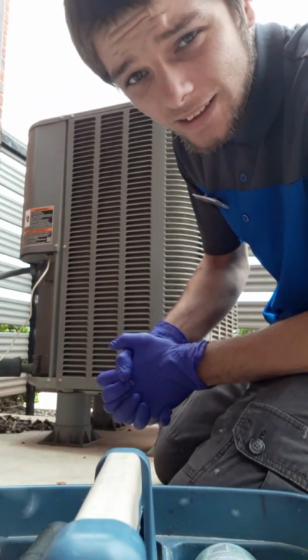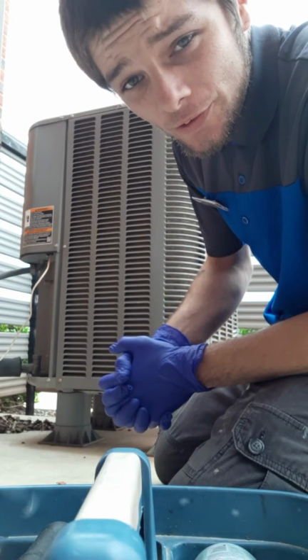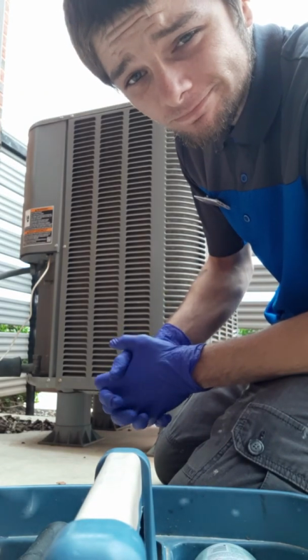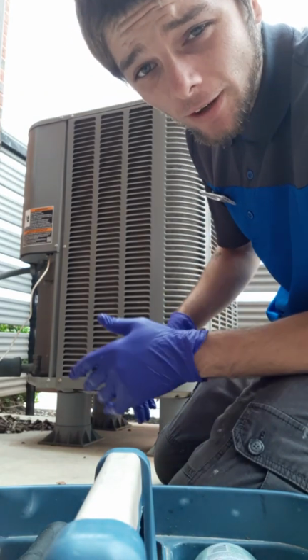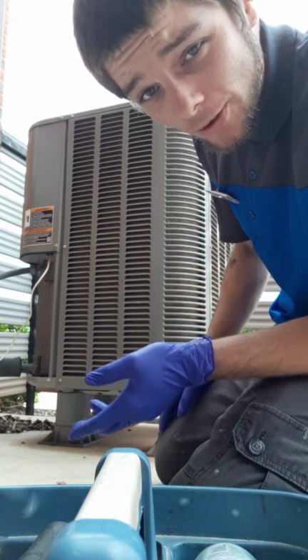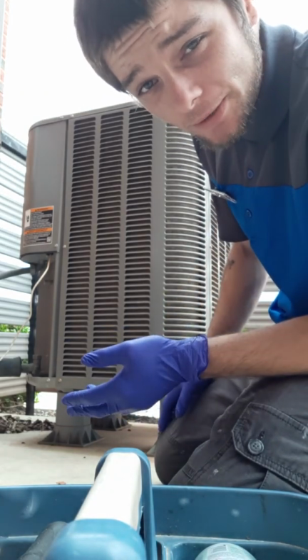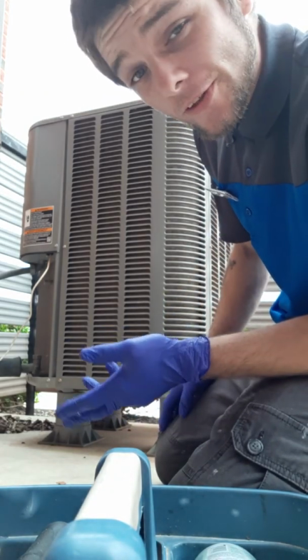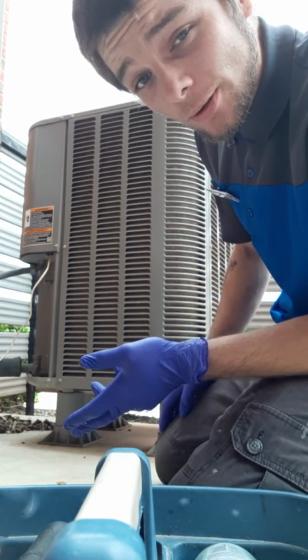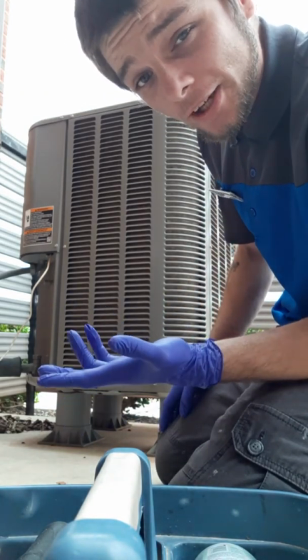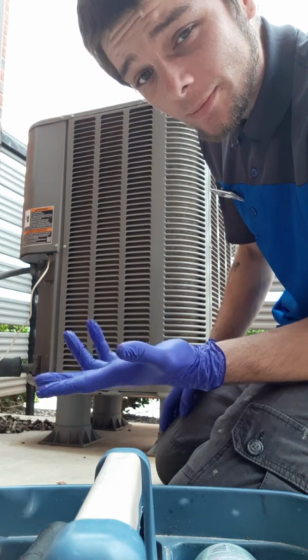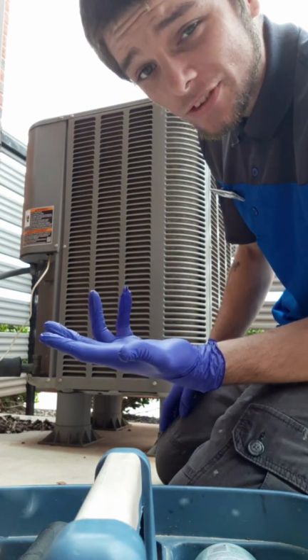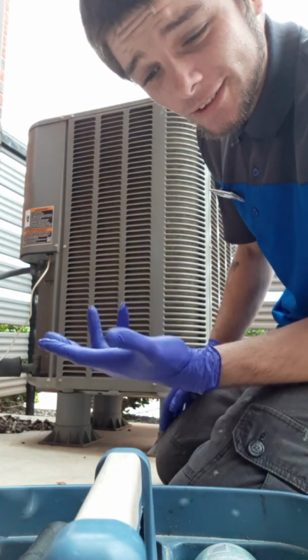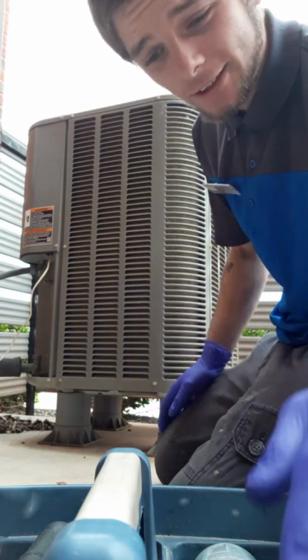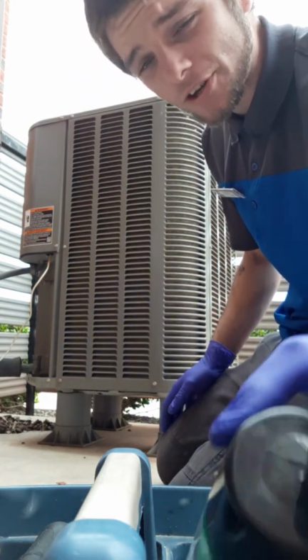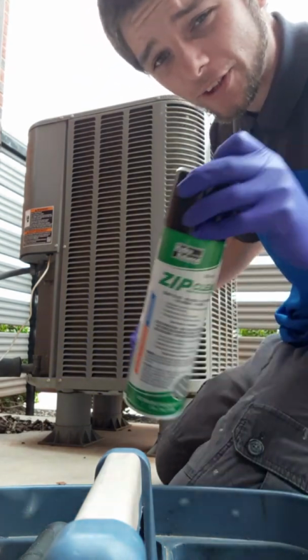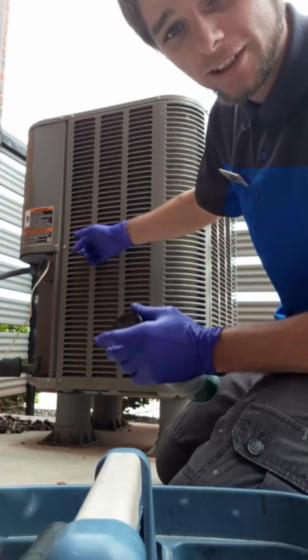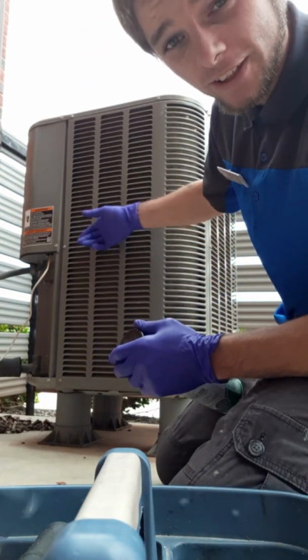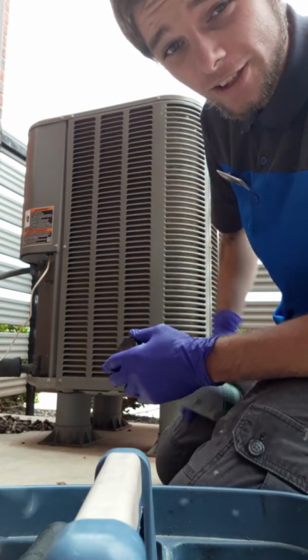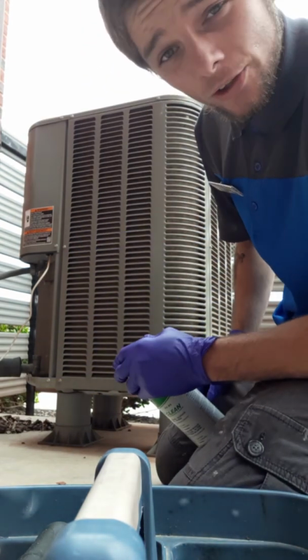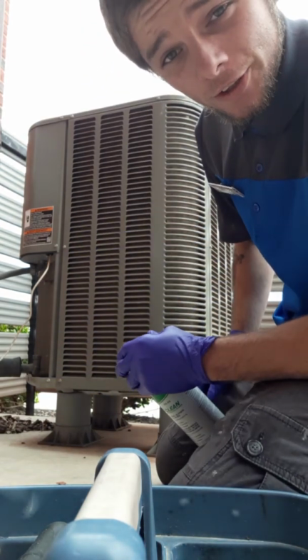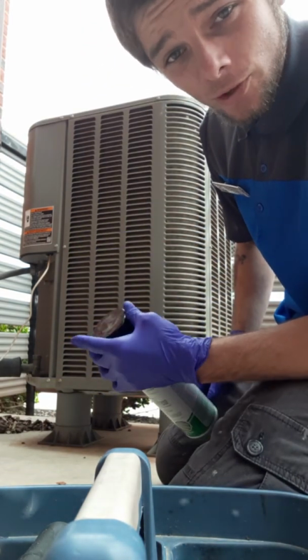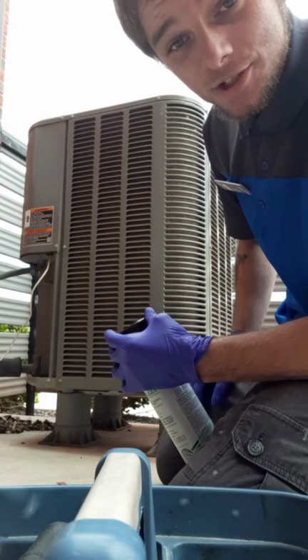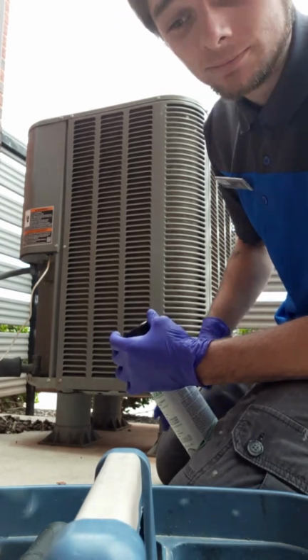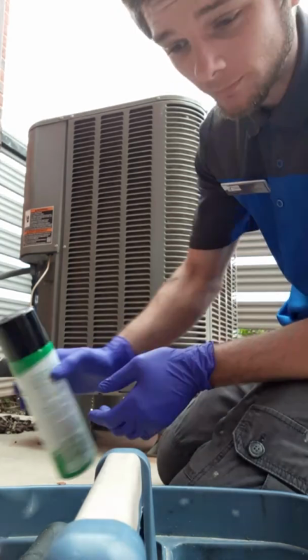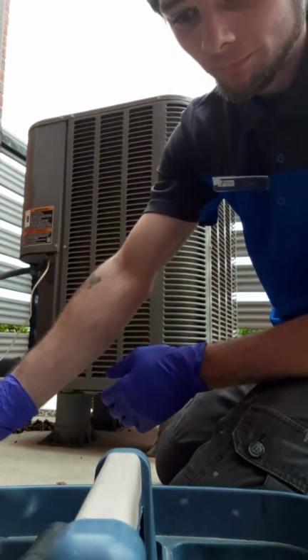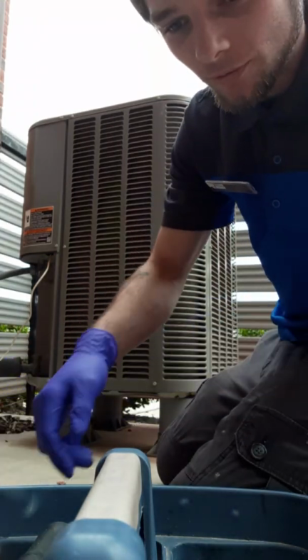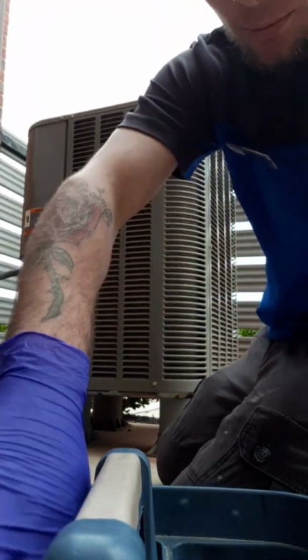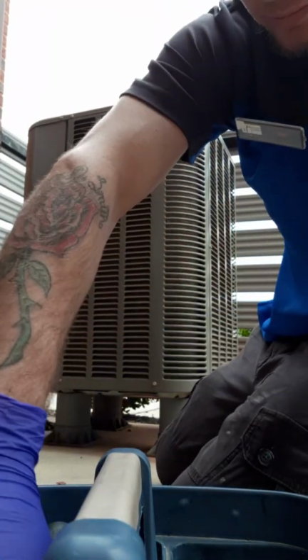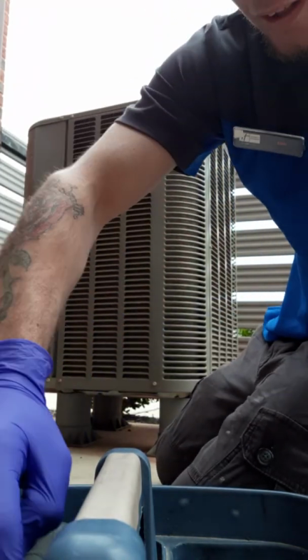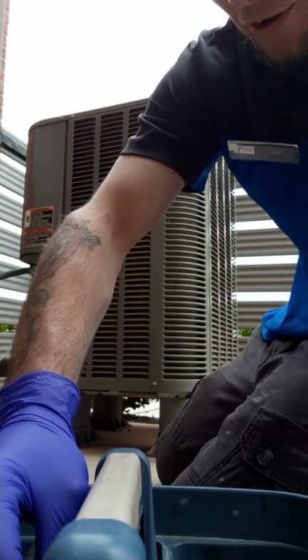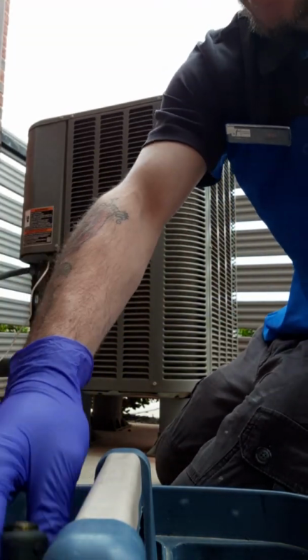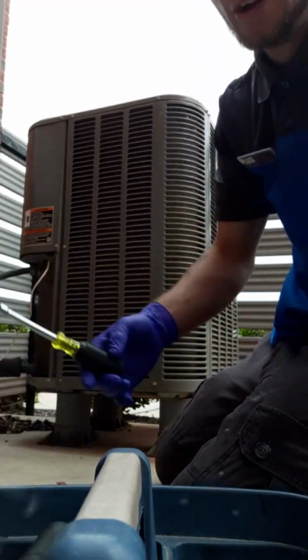Good afternoon. EnviroPro could not be here for this video but was kind enough to let me use this channel. I'm going to show you guys how to clean the coil on your outdoor air conditioning unit — very simple.